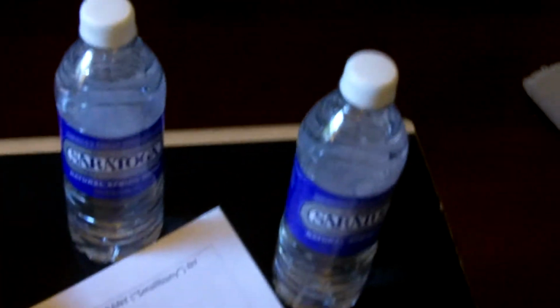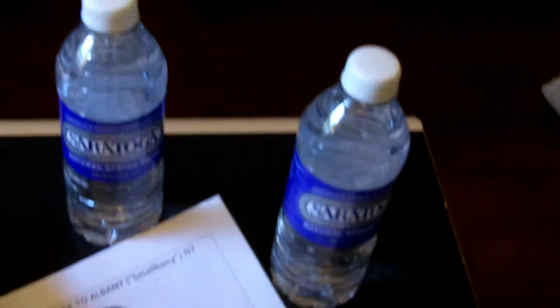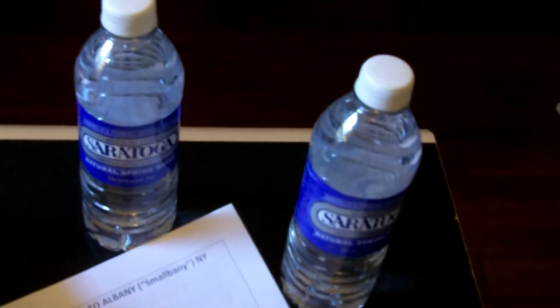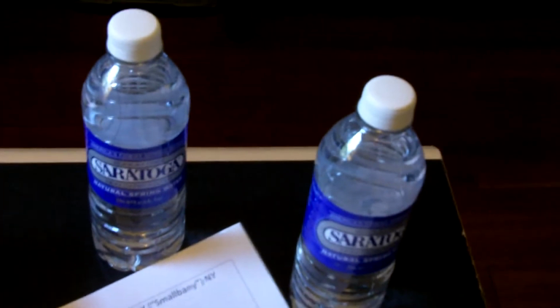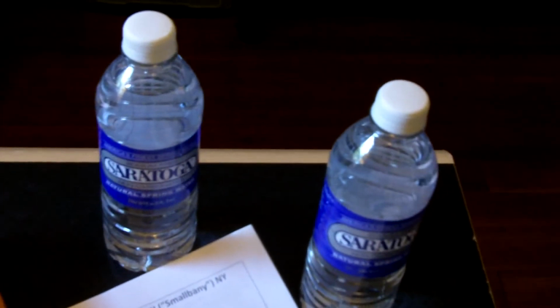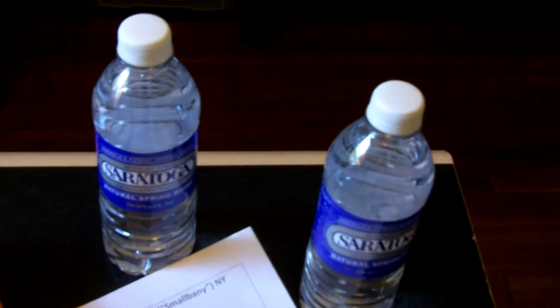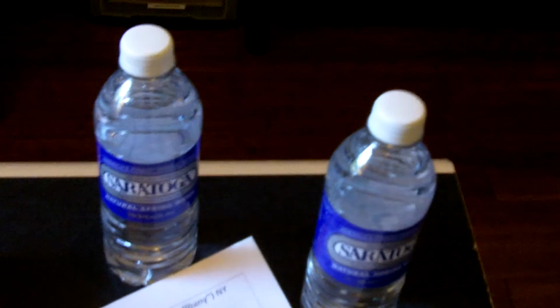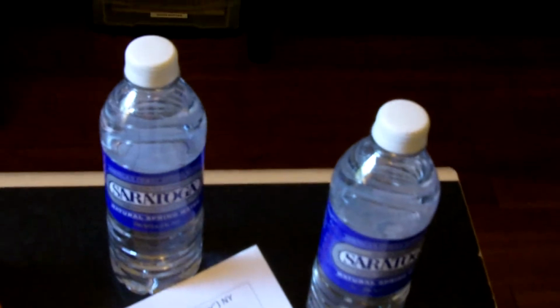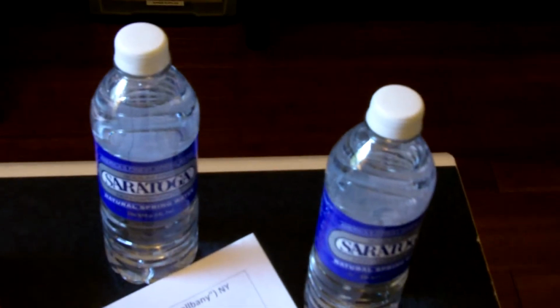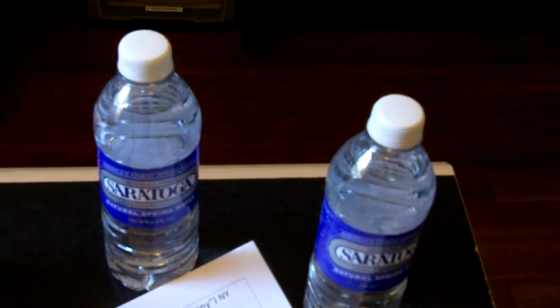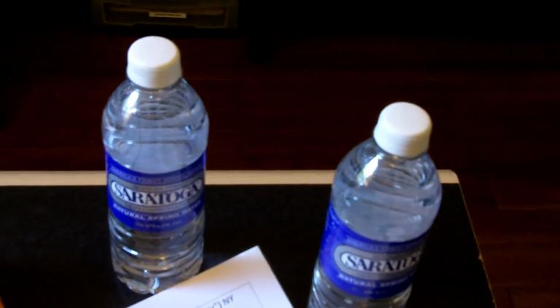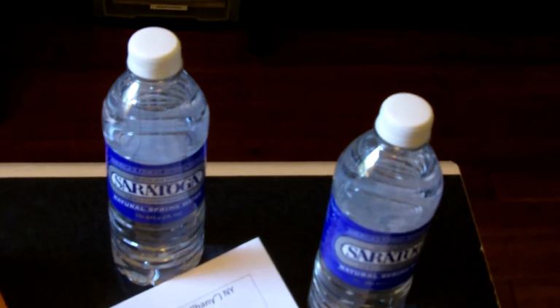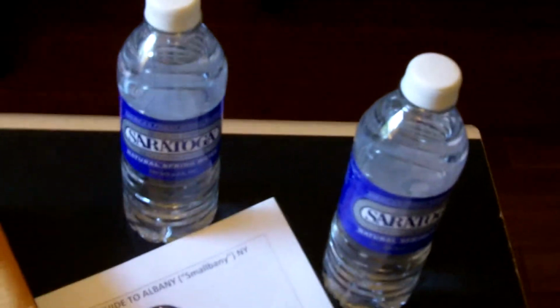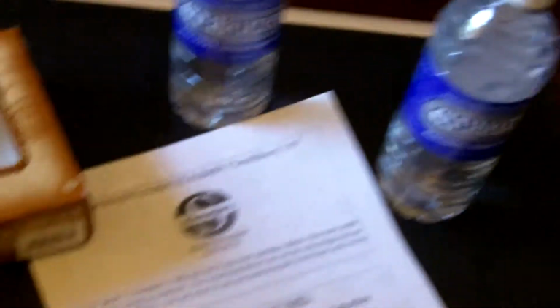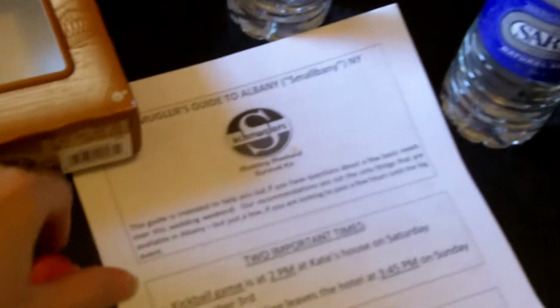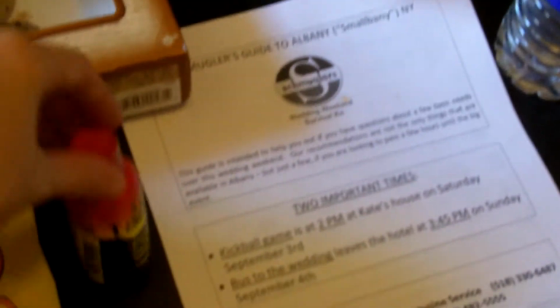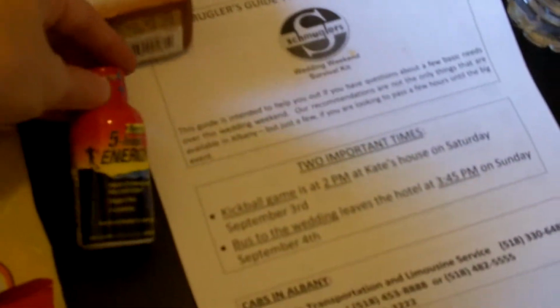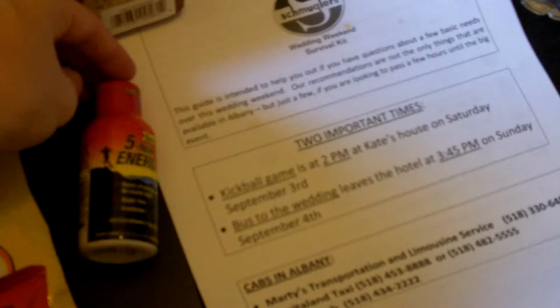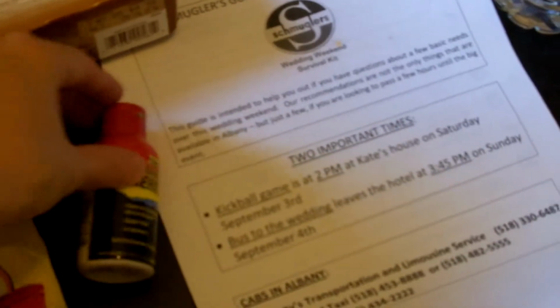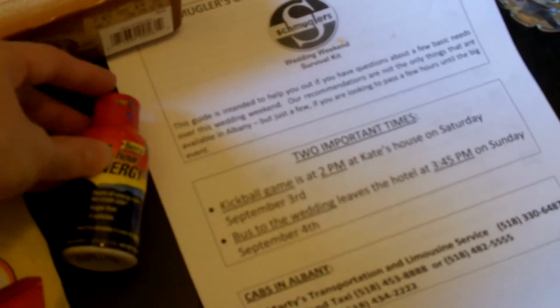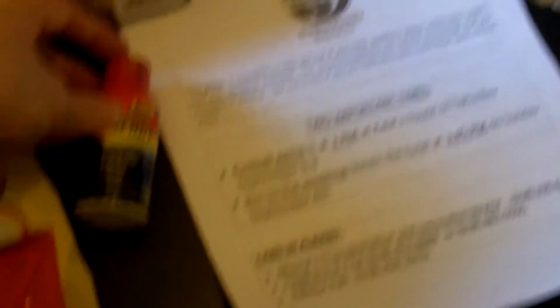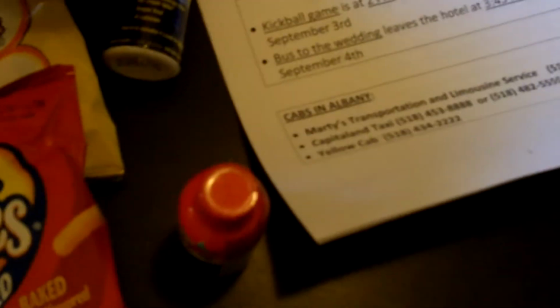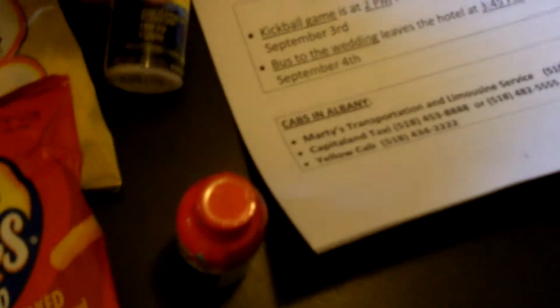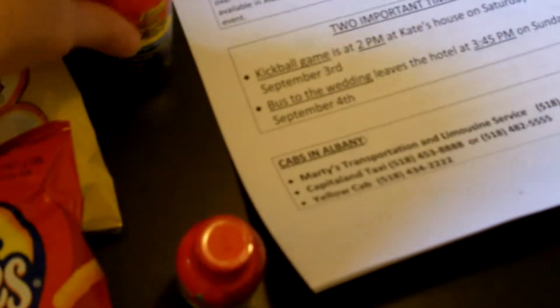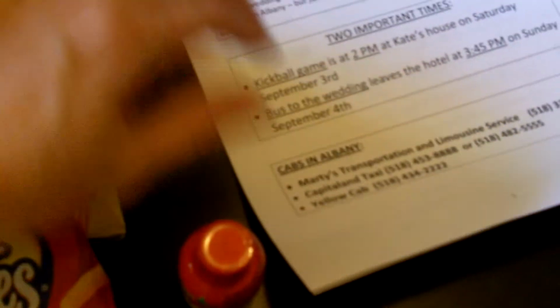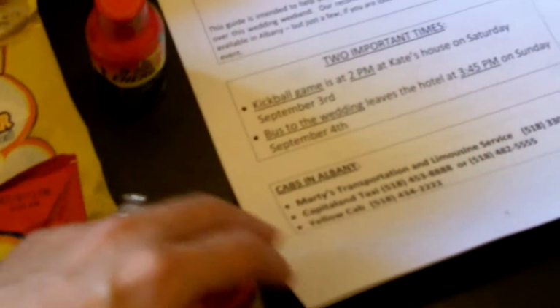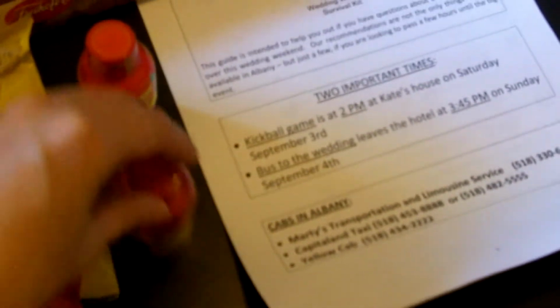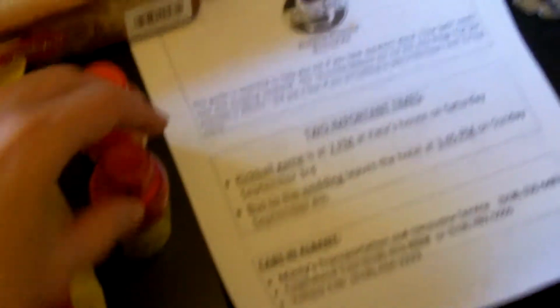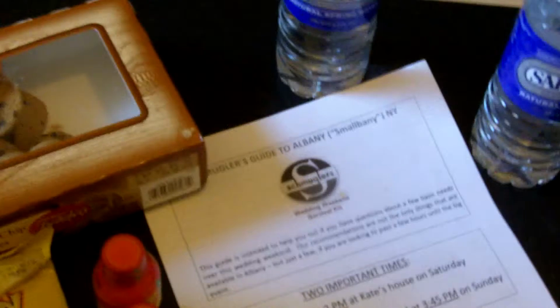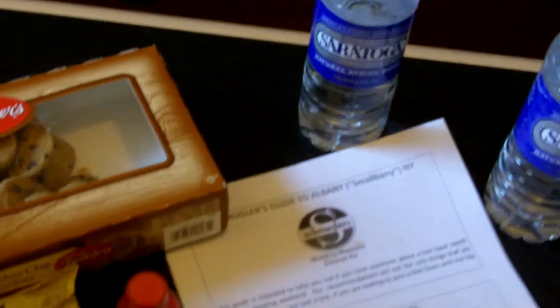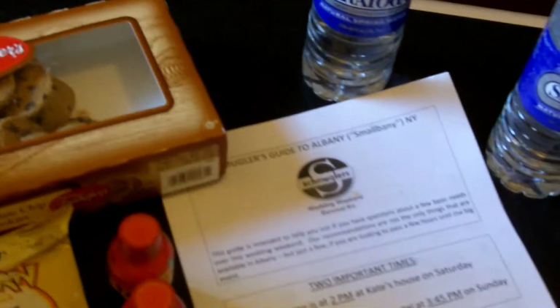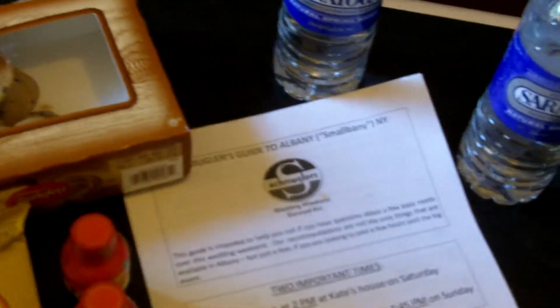And just because they plan on having their guests party all weekend long, and as a little nod to their personalities, they've included two five-hour energy drinks for their guests — just to make sure their guests understand they expect them to party all weekend long.